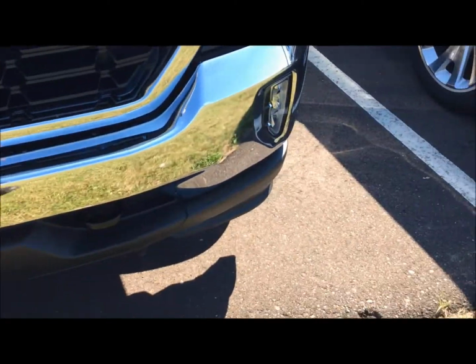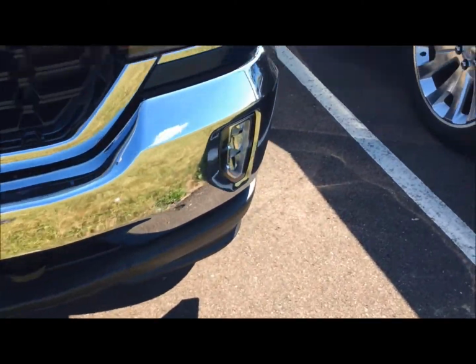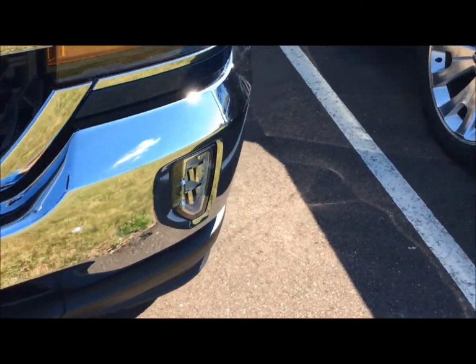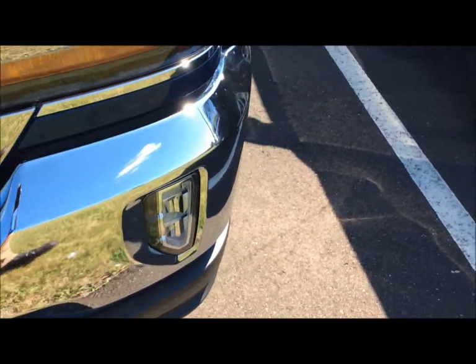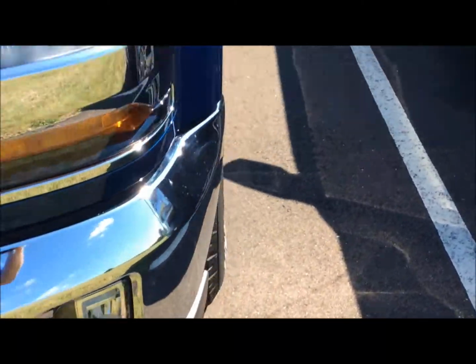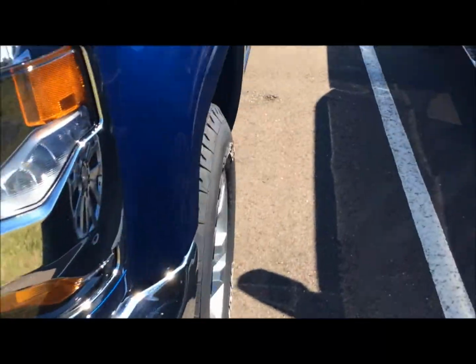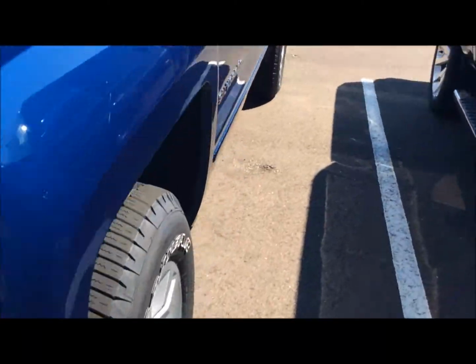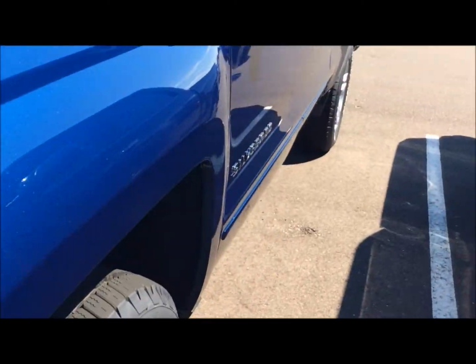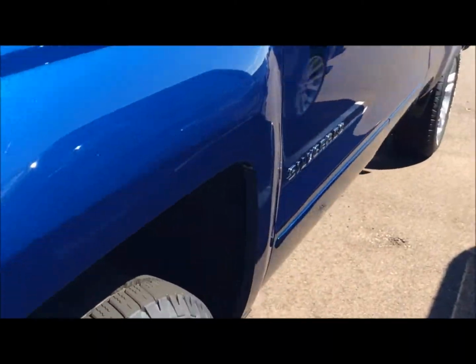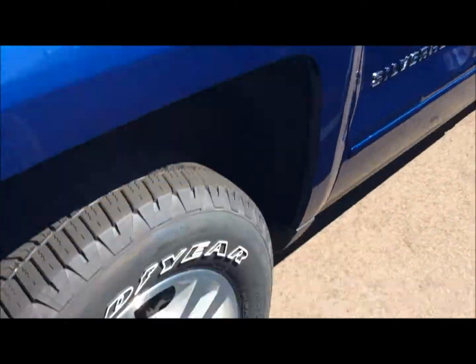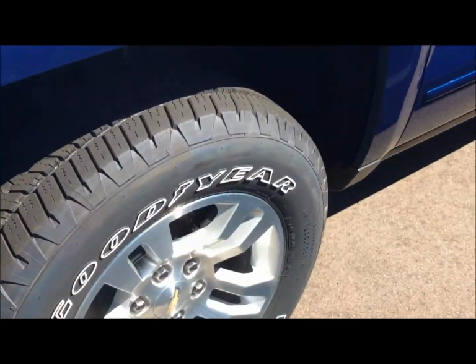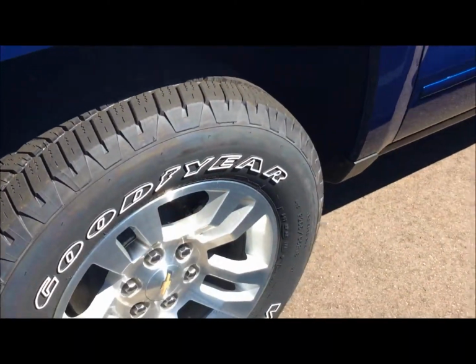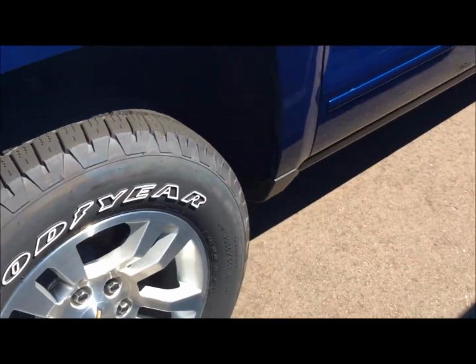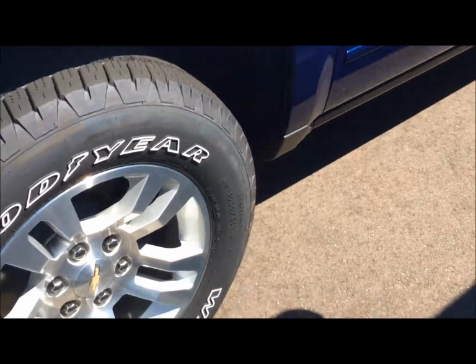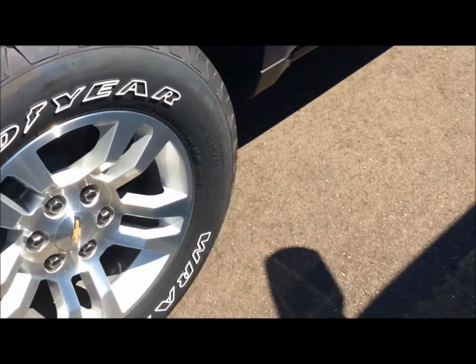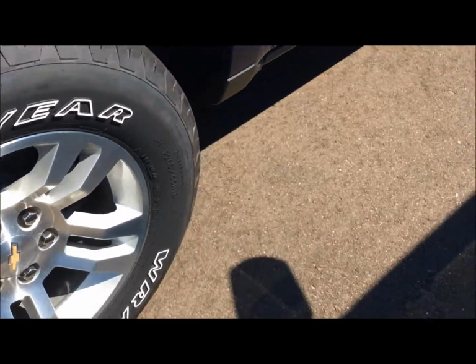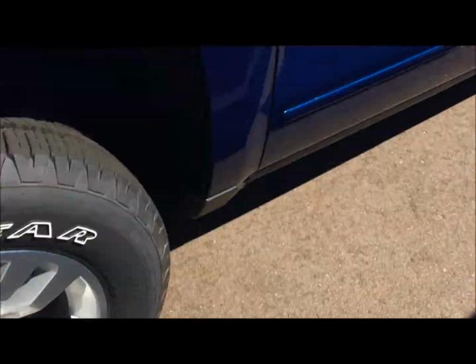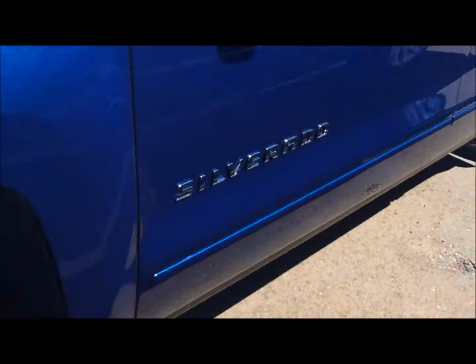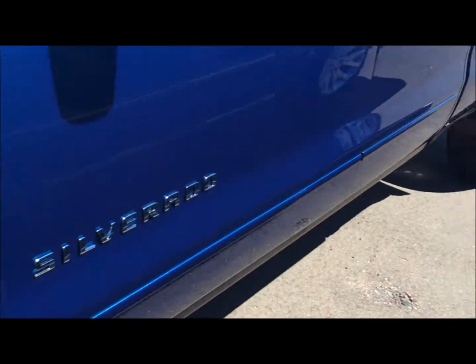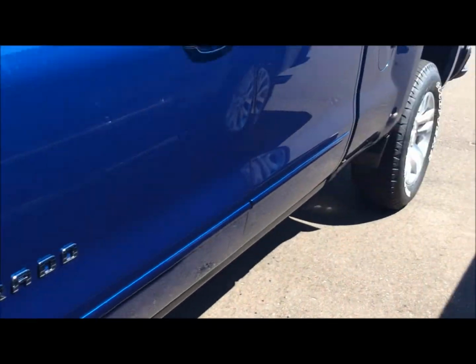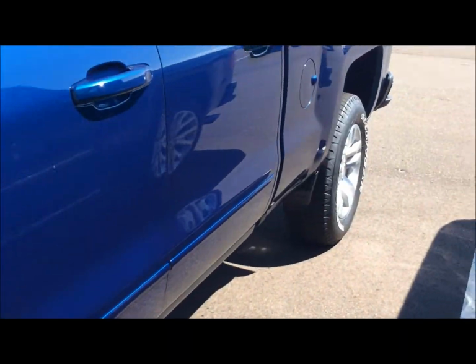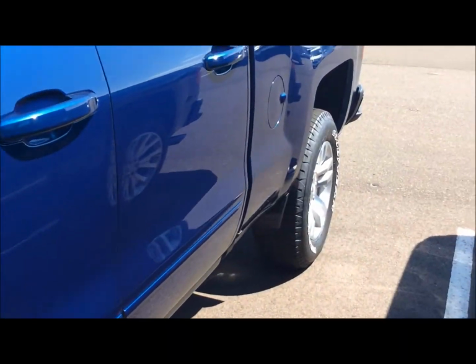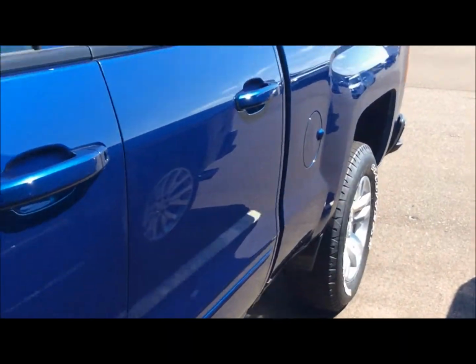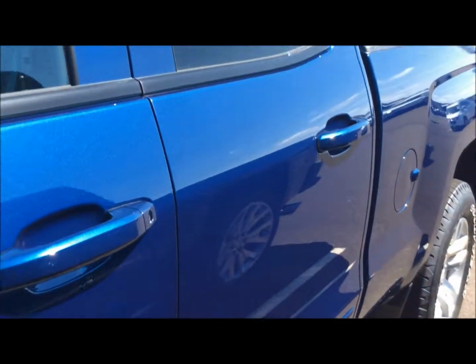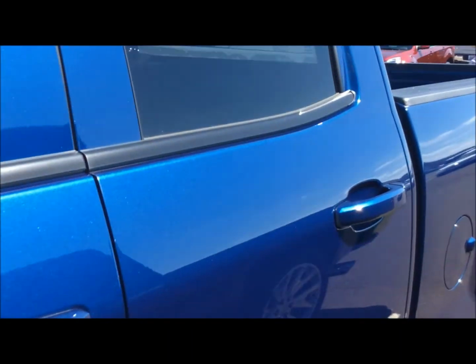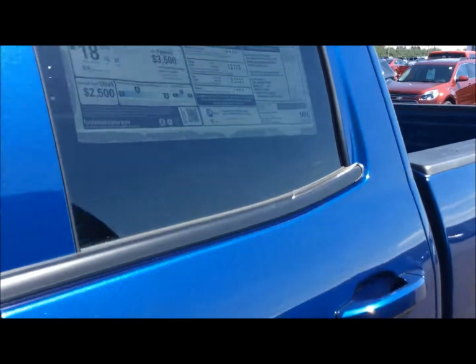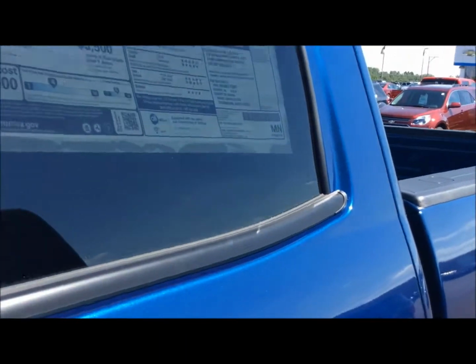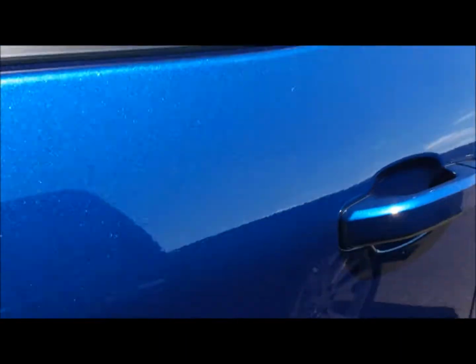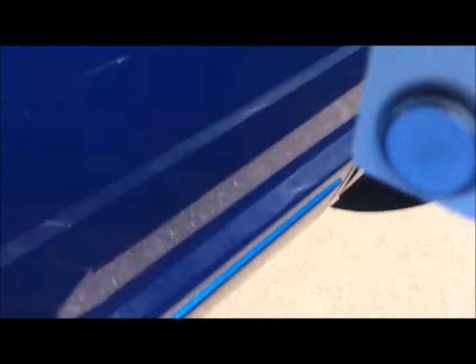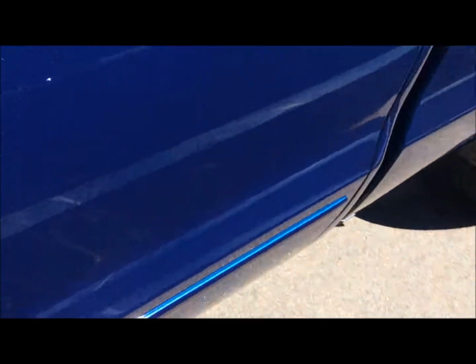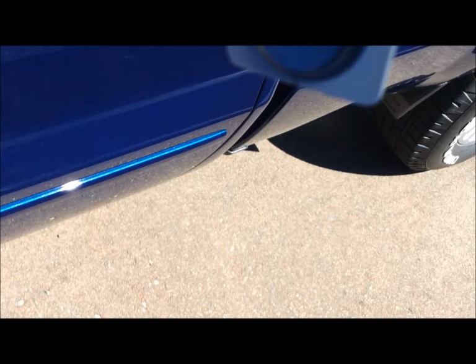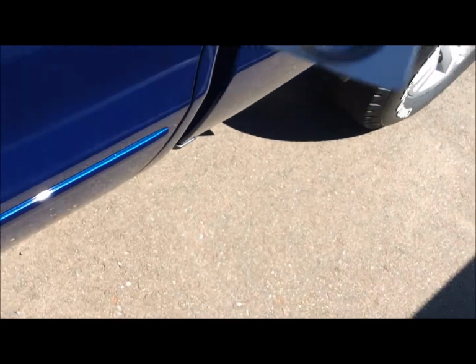This is a double cab in that blue color — beautiful, beautiful color. Goodyear Wrangler tires on it. Double cab trim level, LT, chrome. It's the All-Star Edition.